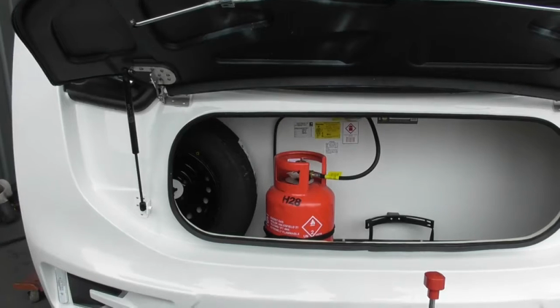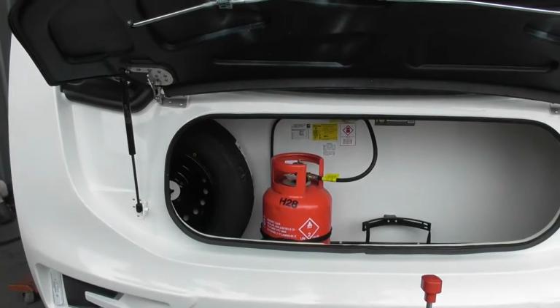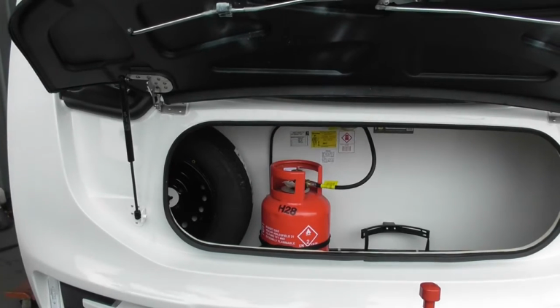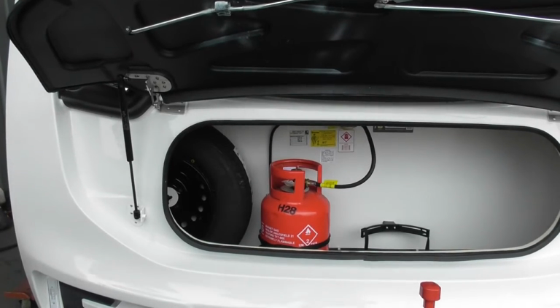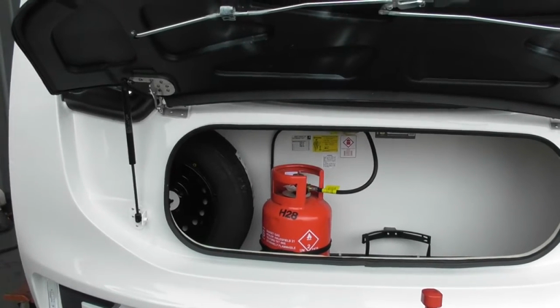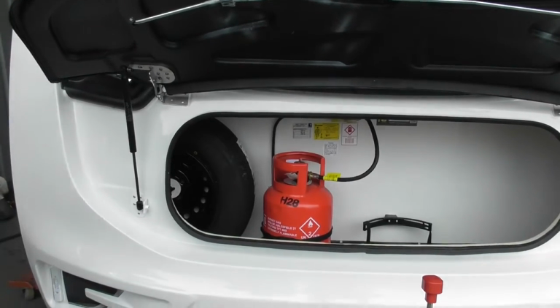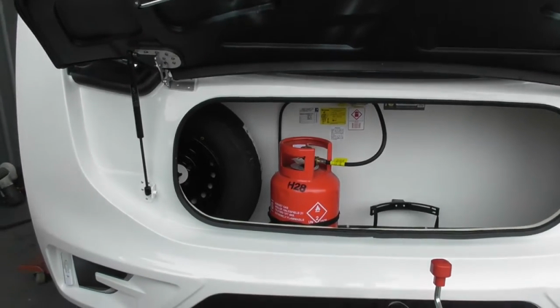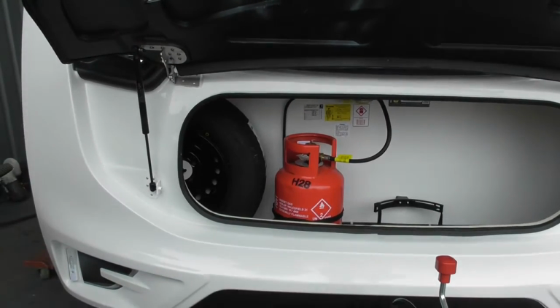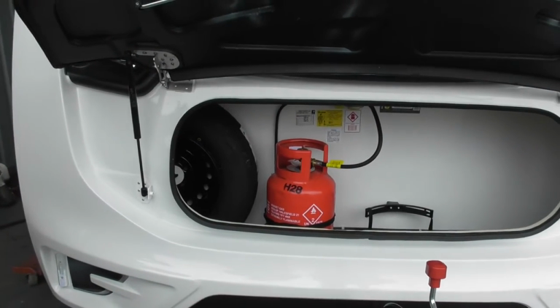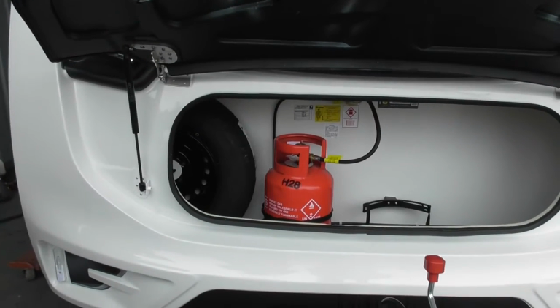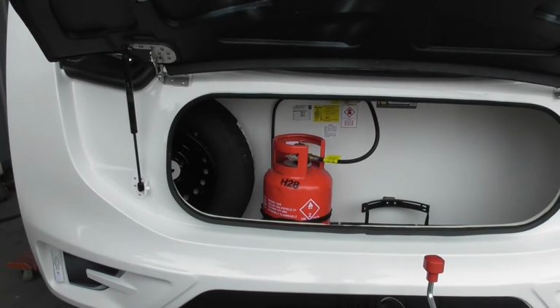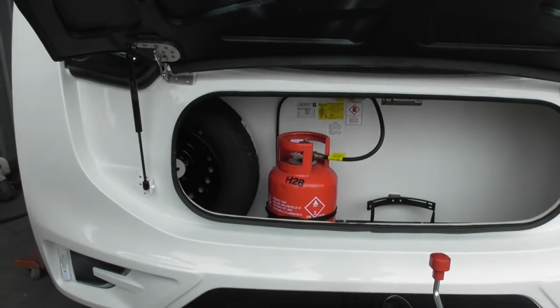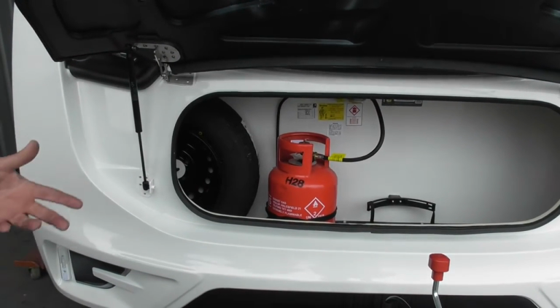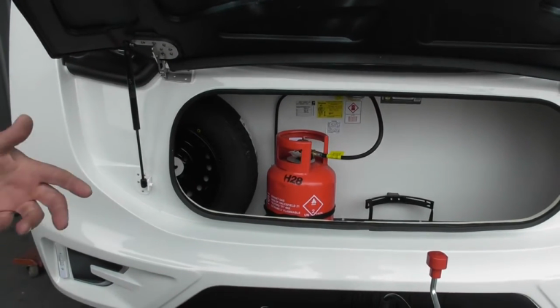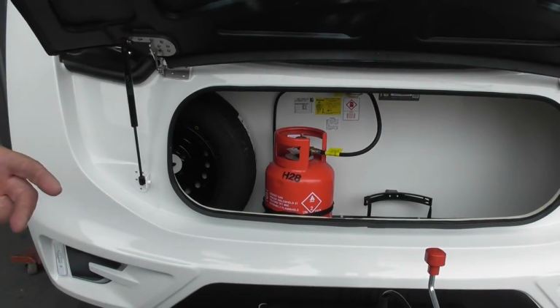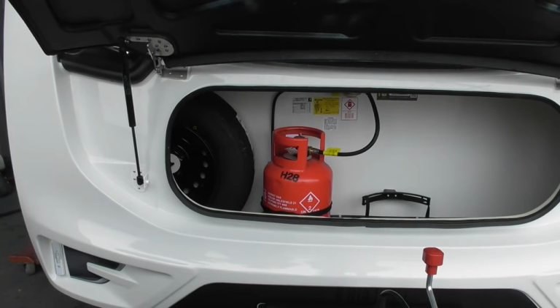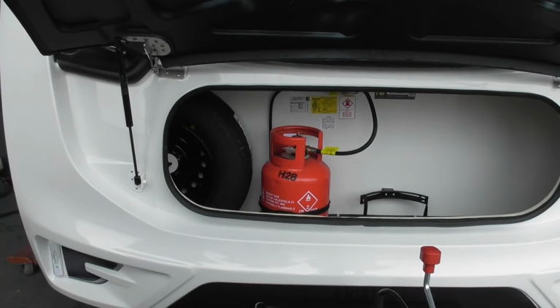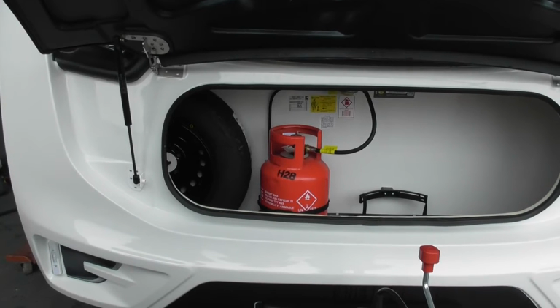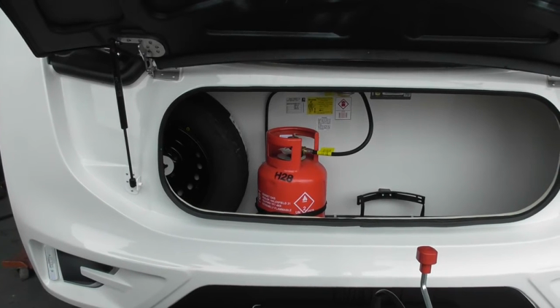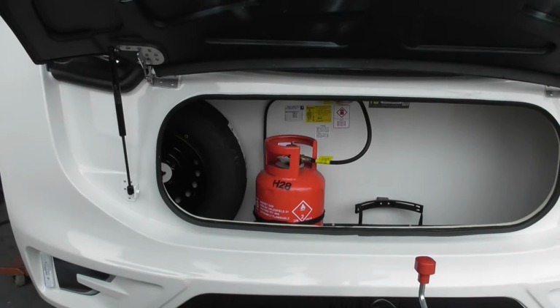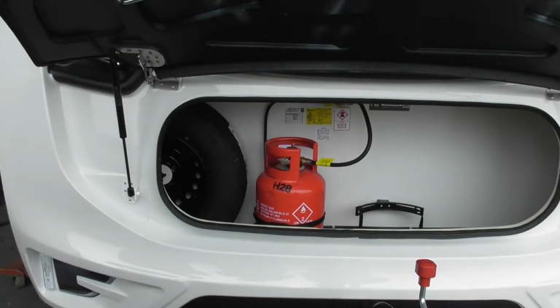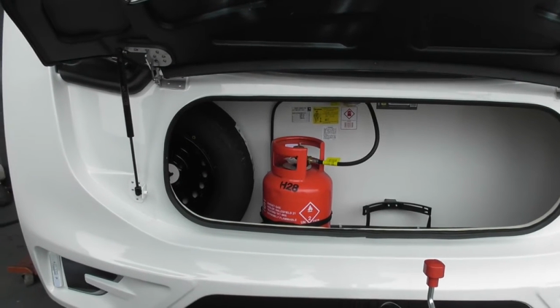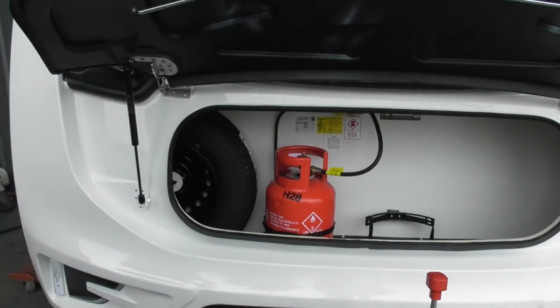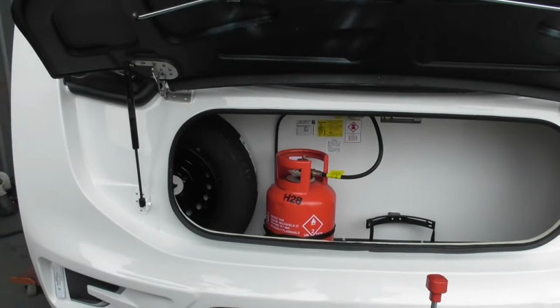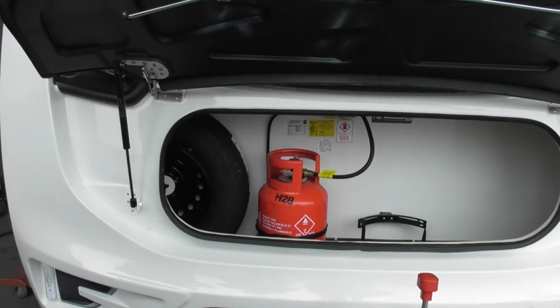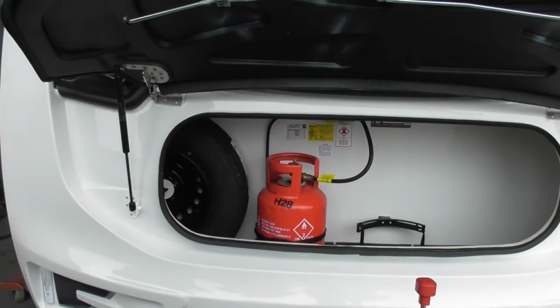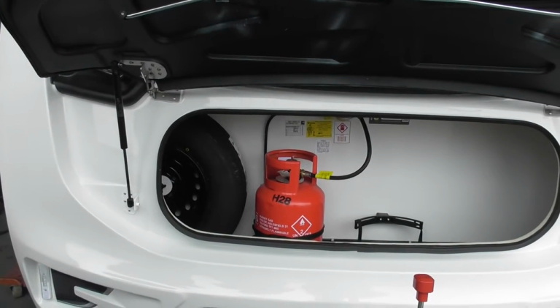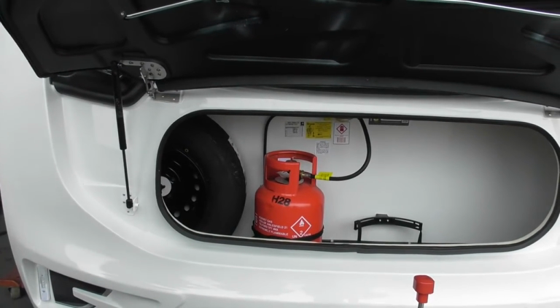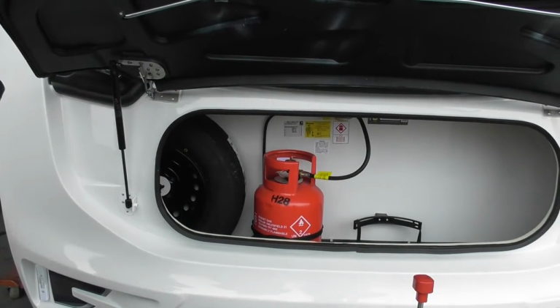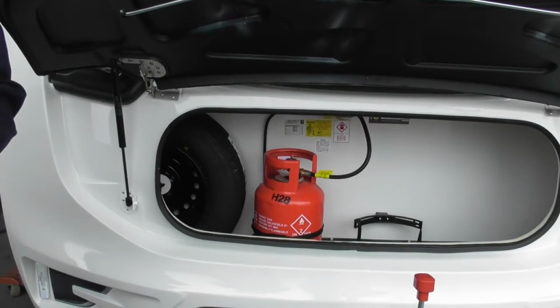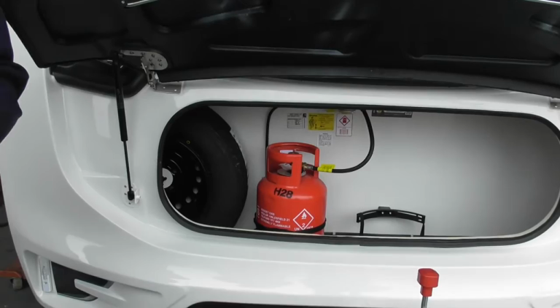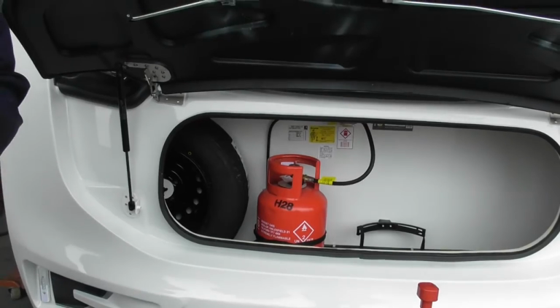Here we go, here's your lovely new caravan. I'll talk you through all the features externally, then we'll jump inside and talk about everything inside. If you have any questions at any point, please feel free to stop and ask.